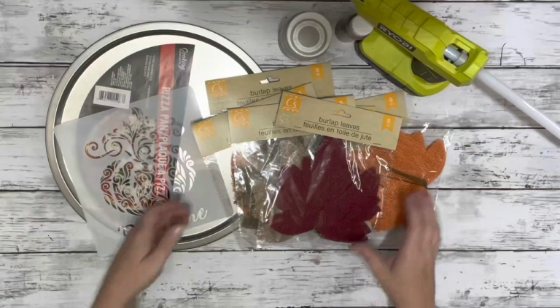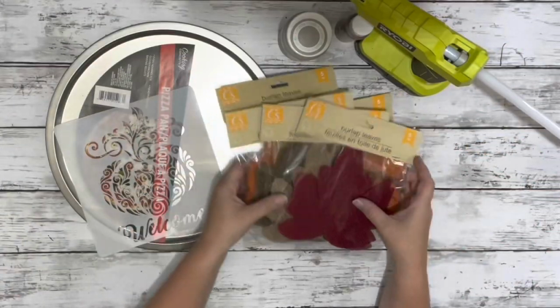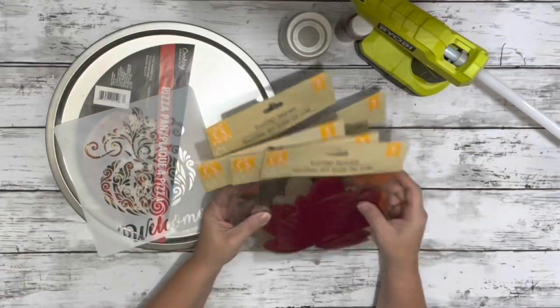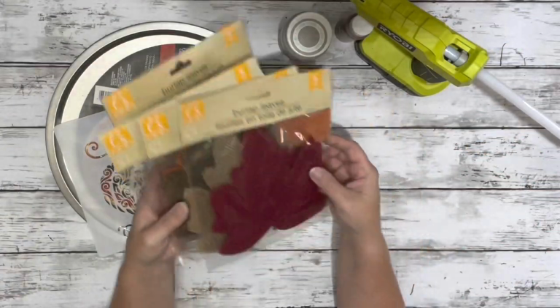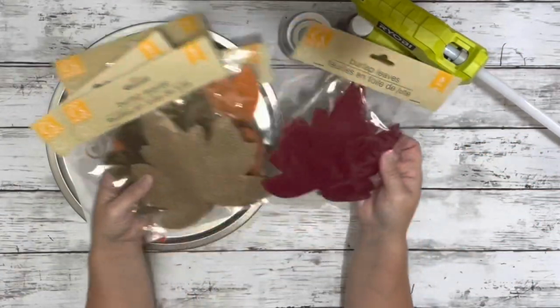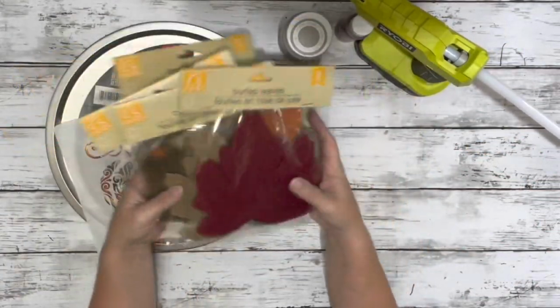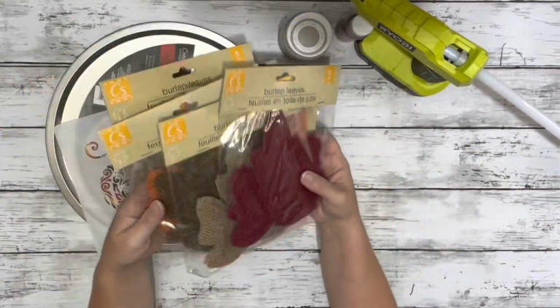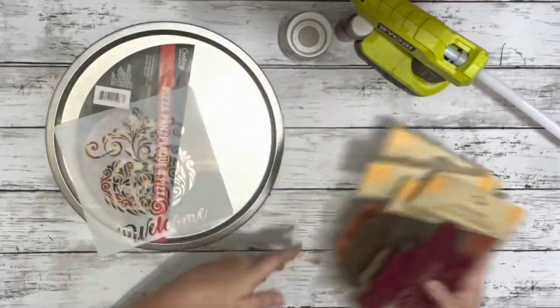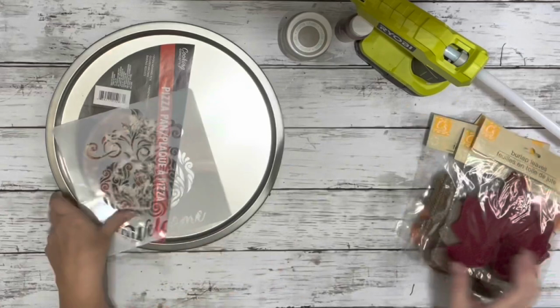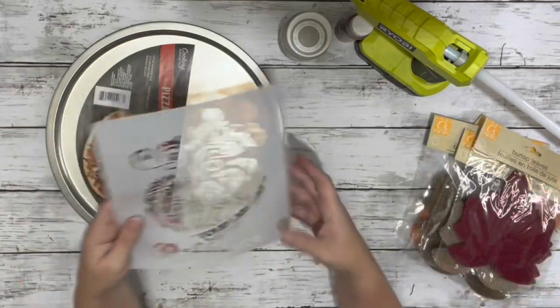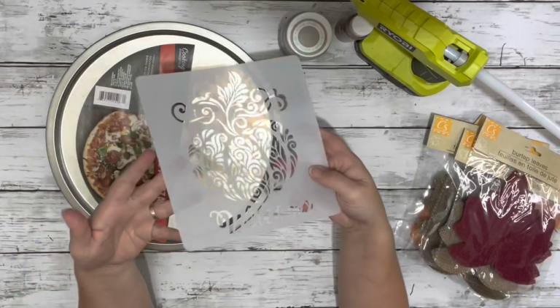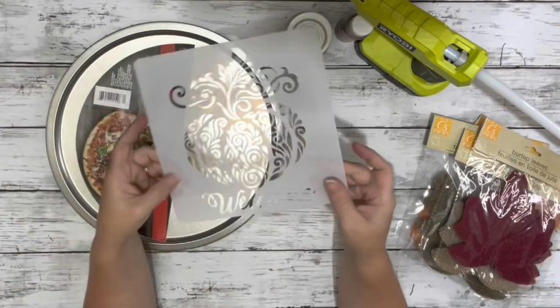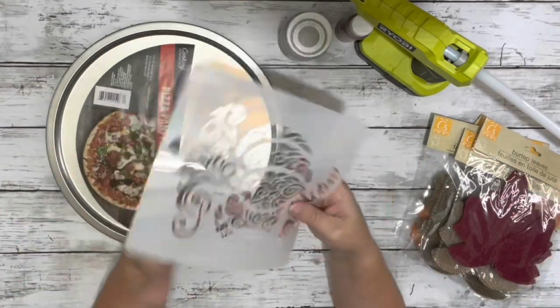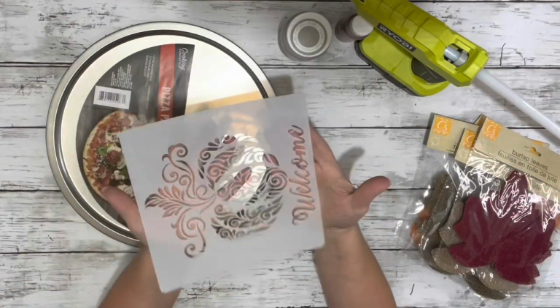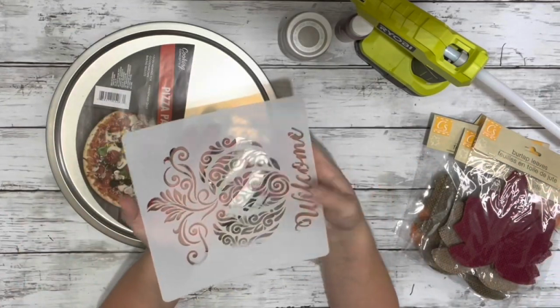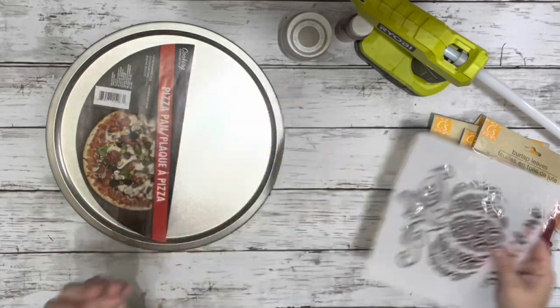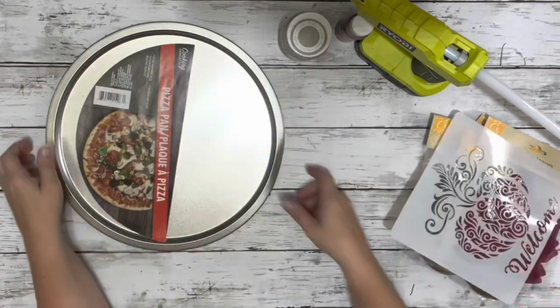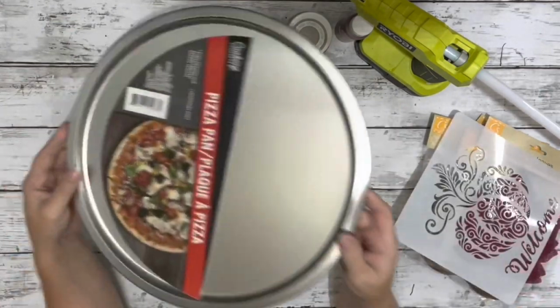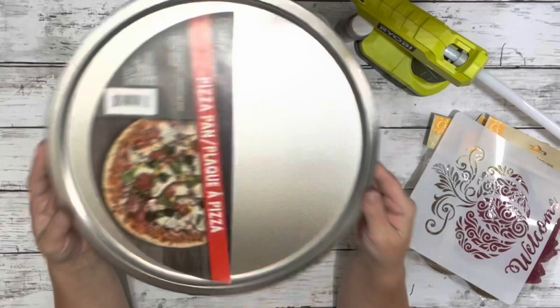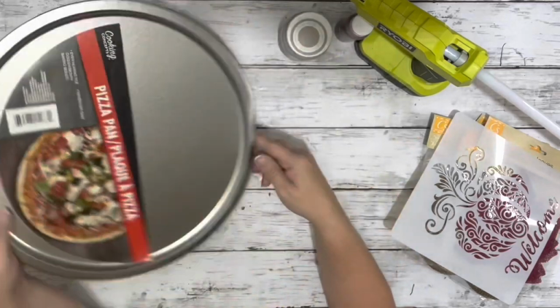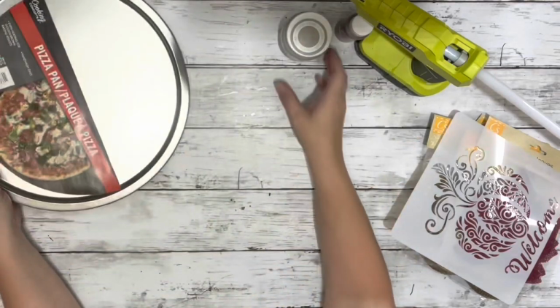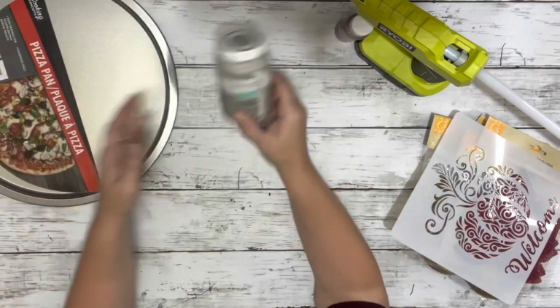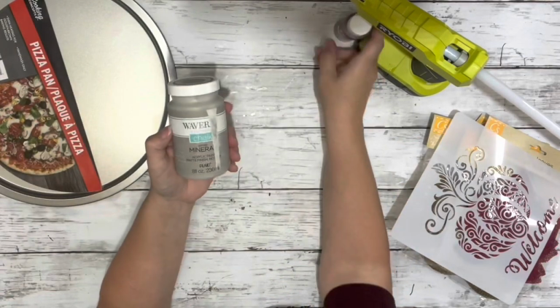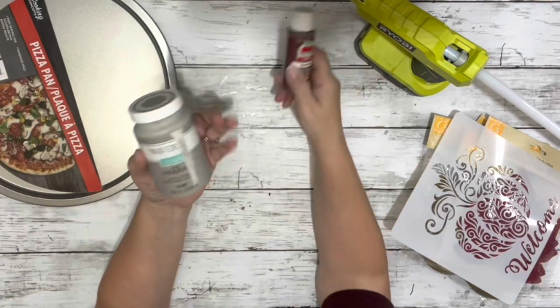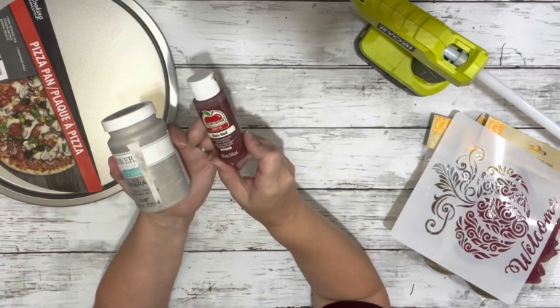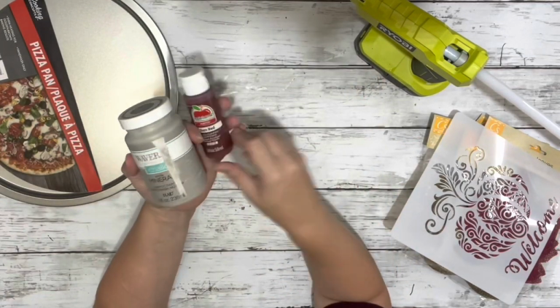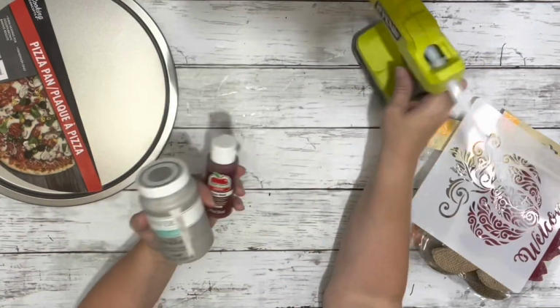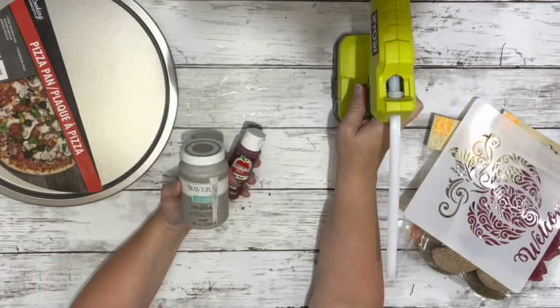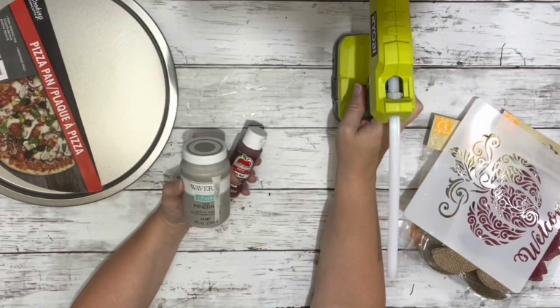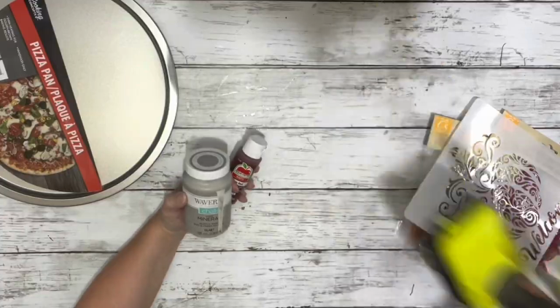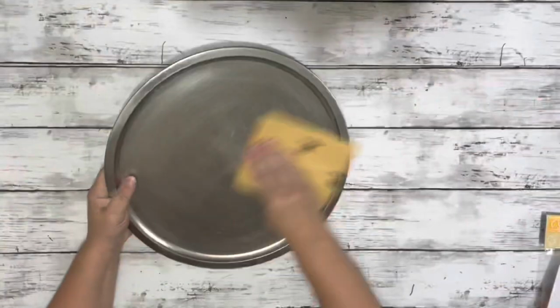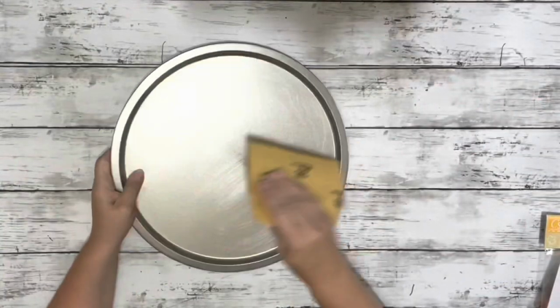I used some burlap leaves from Dollar Tree, a stencil from Amazon, a pizza pan from Dollar Tree, mineral chalk paint, barn red acrylic paint, and hot glue.